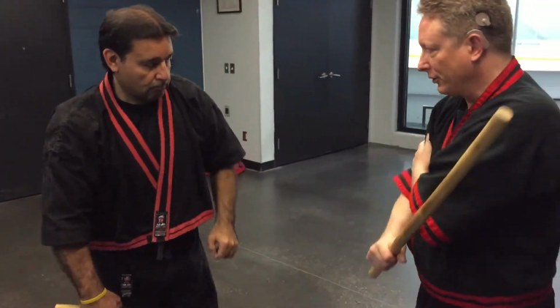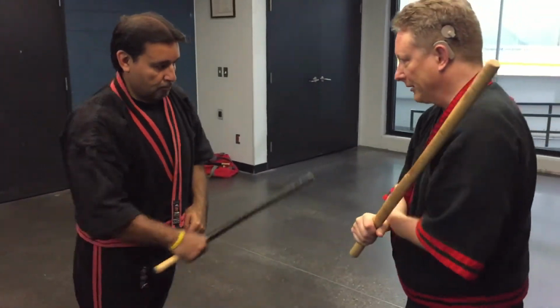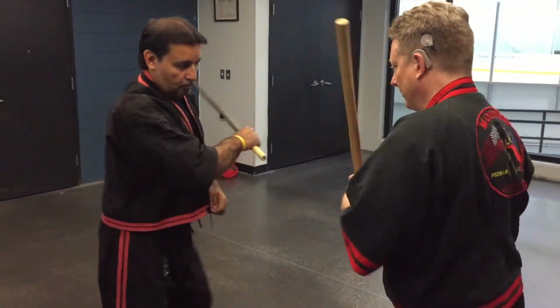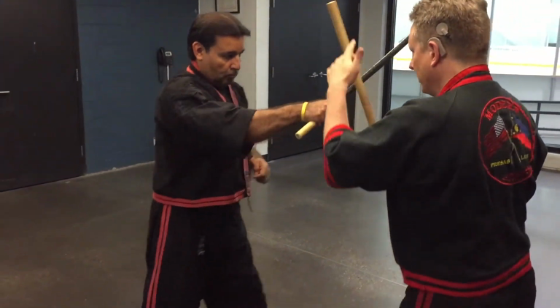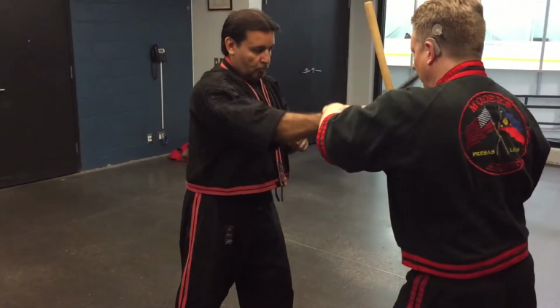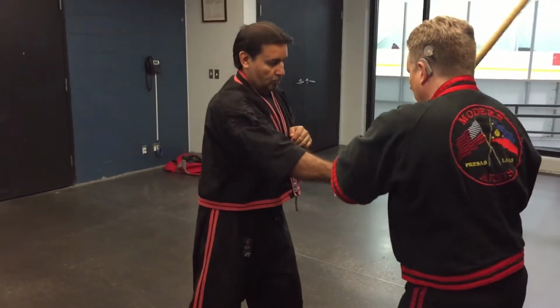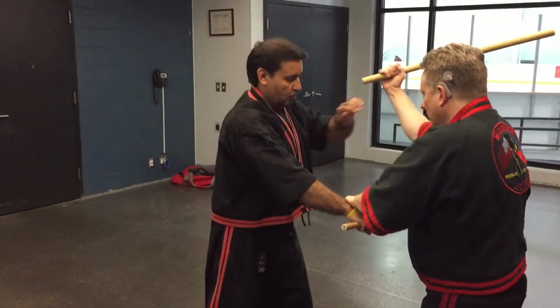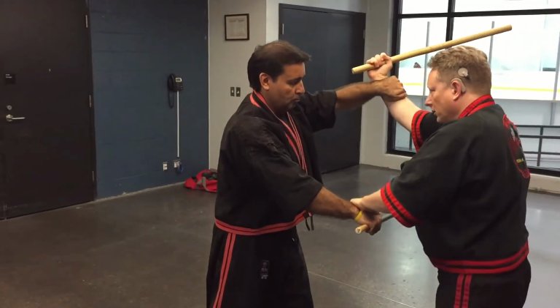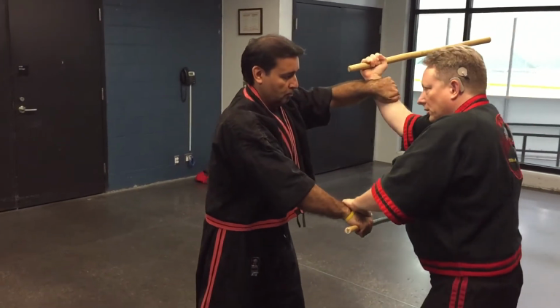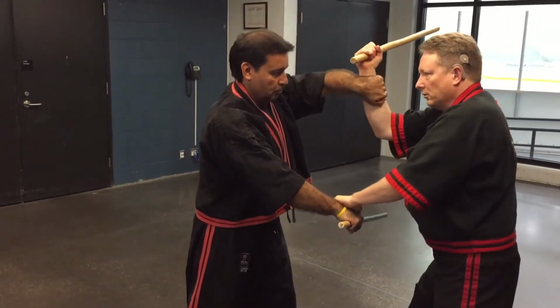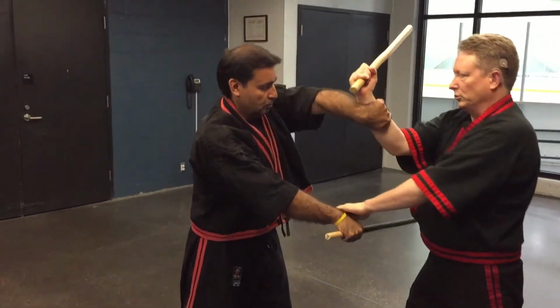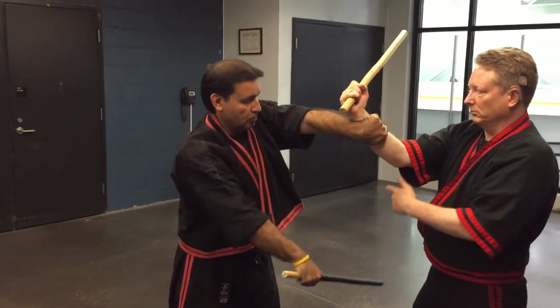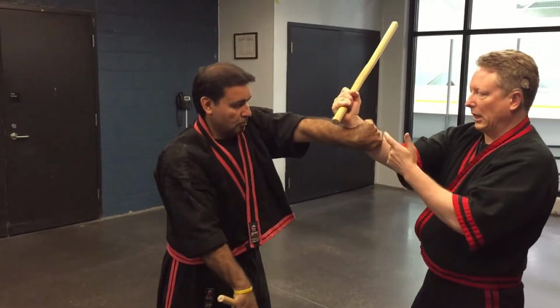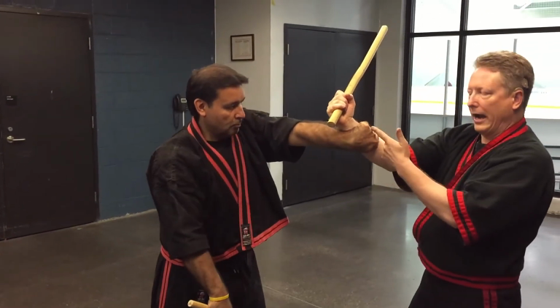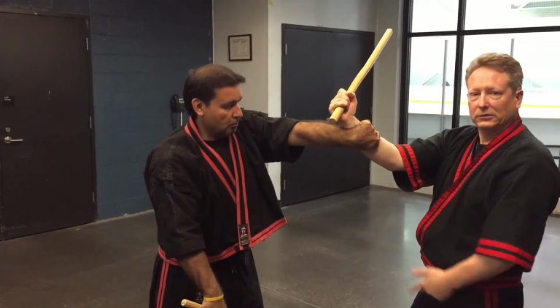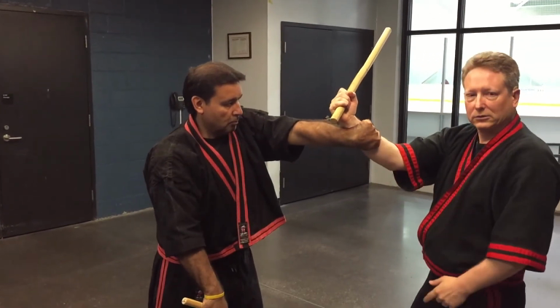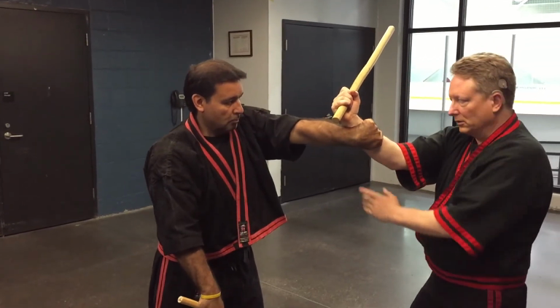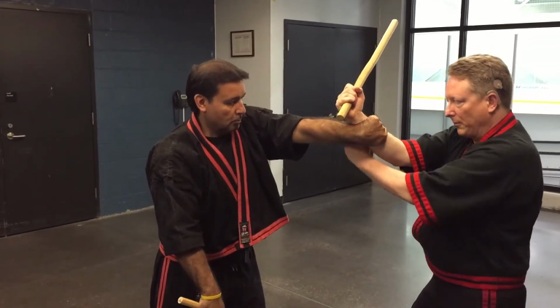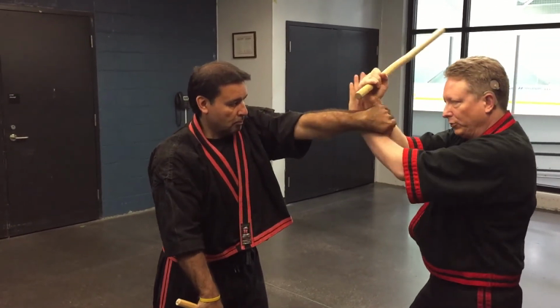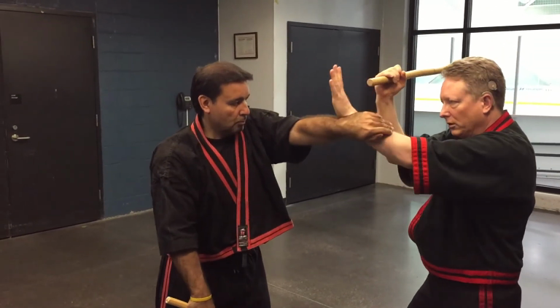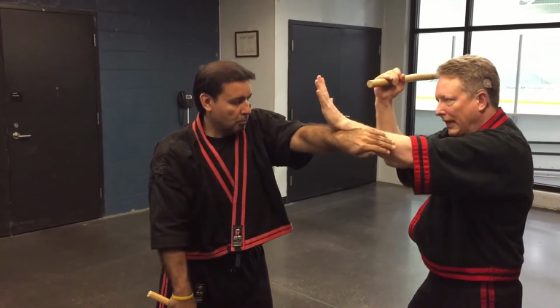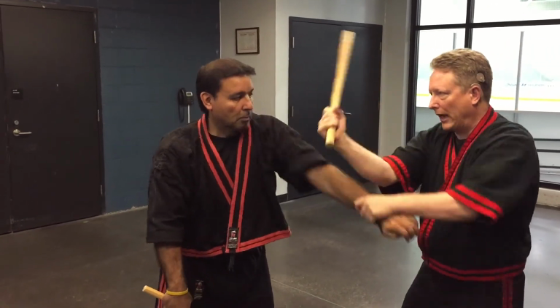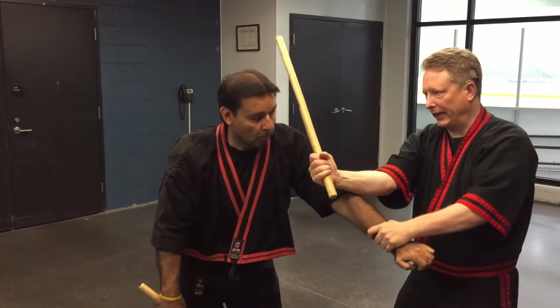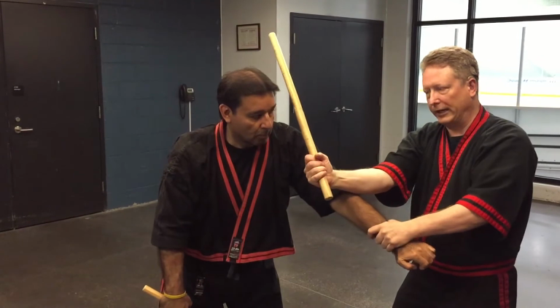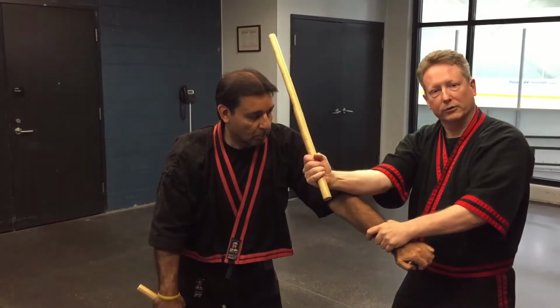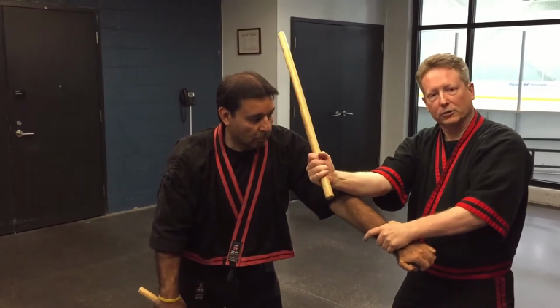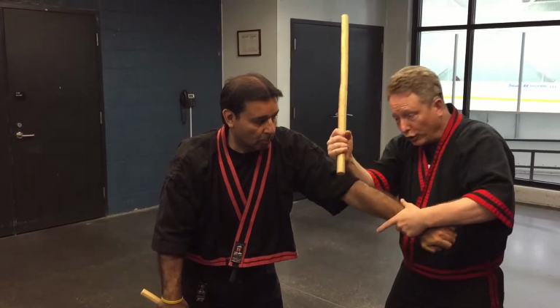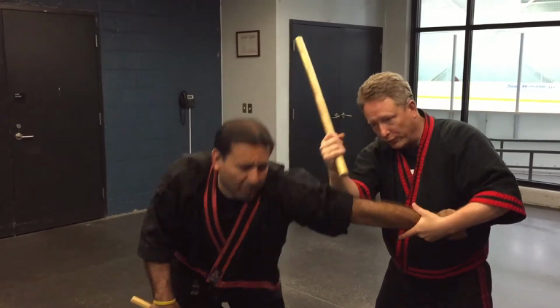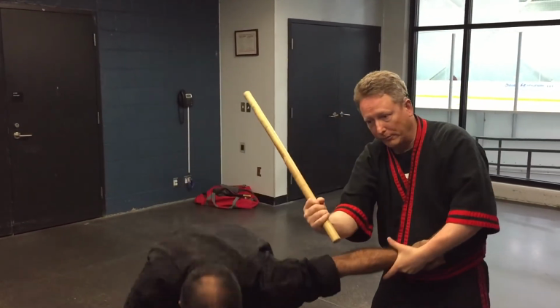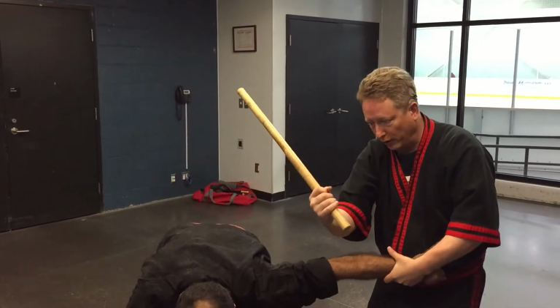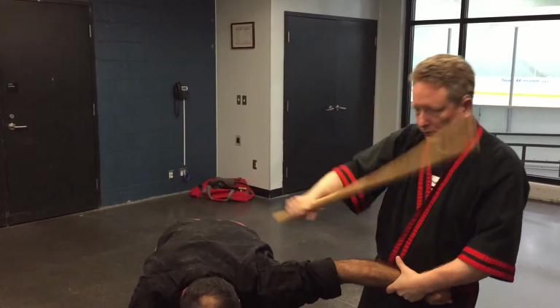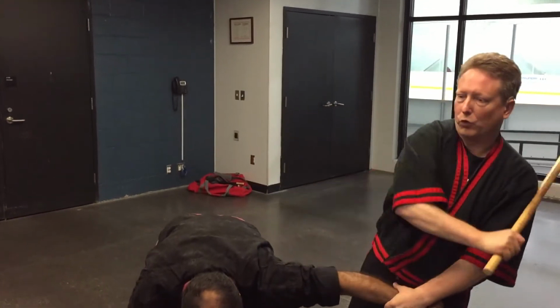Let's do this again. Here. Boom. Stutter line. Come up. Now you have the hip right here. What you can do with the arm bar. Boom.